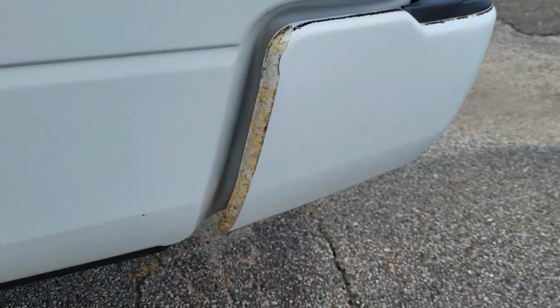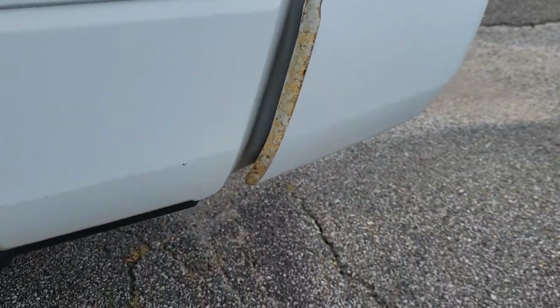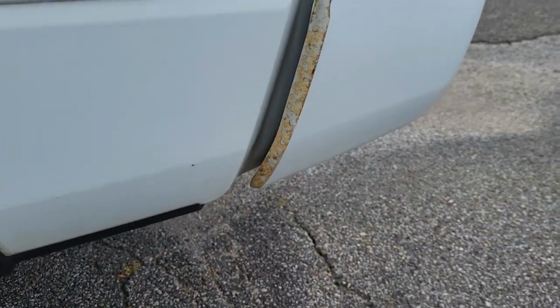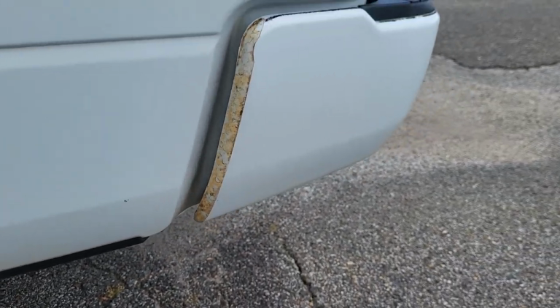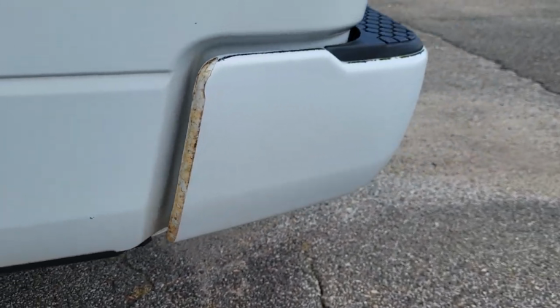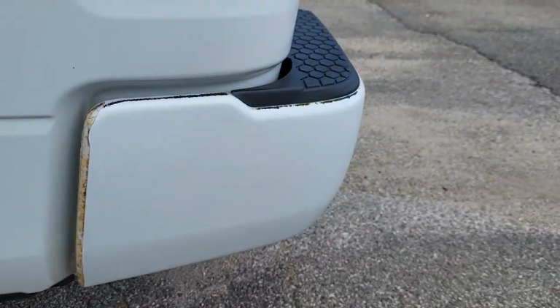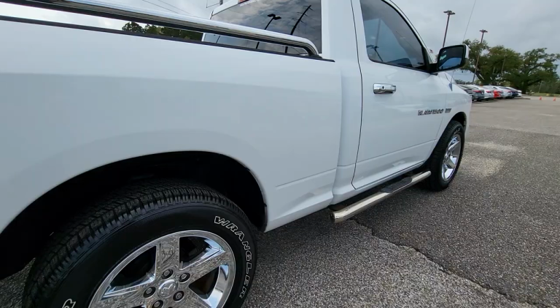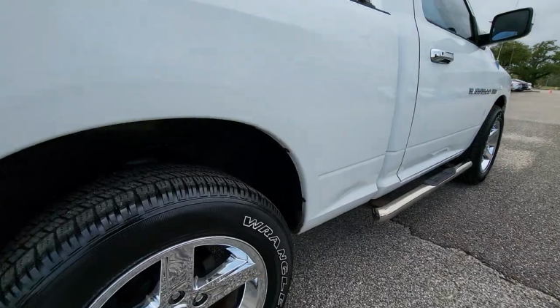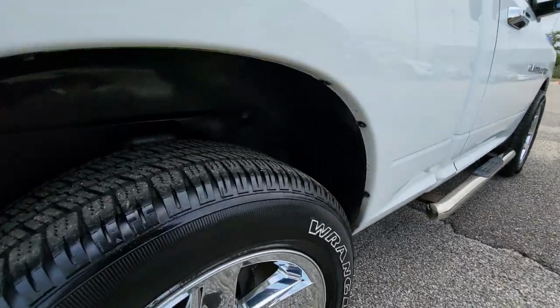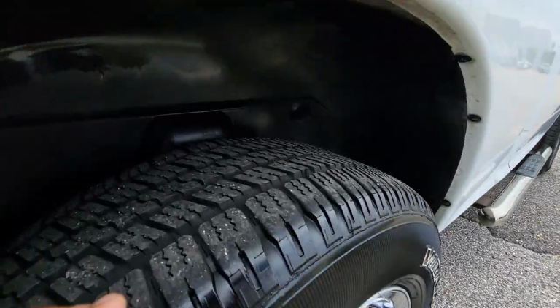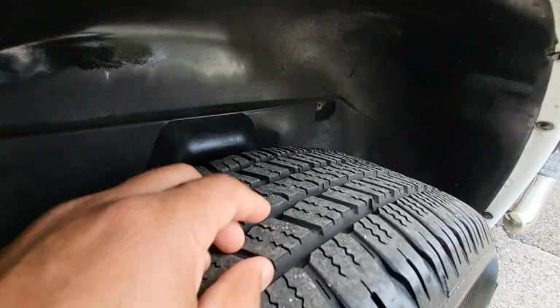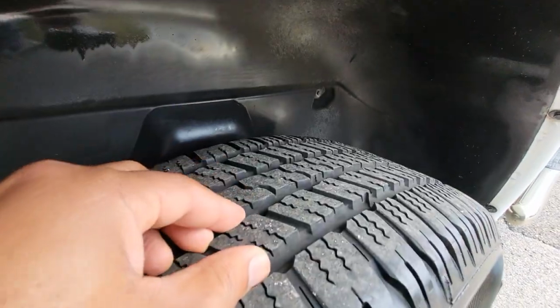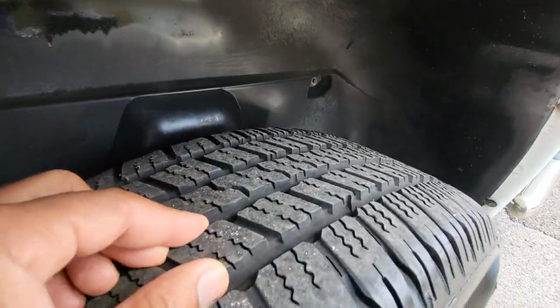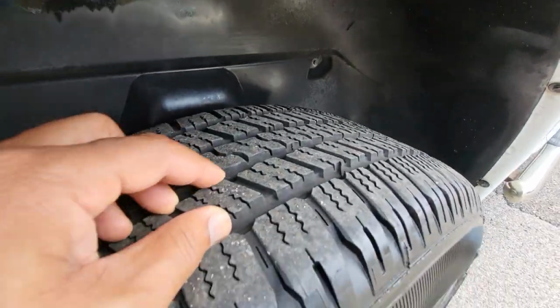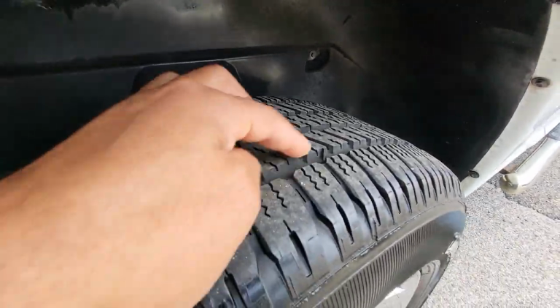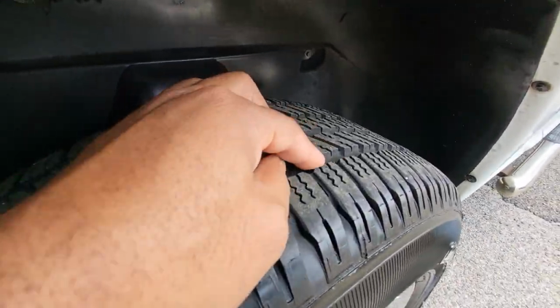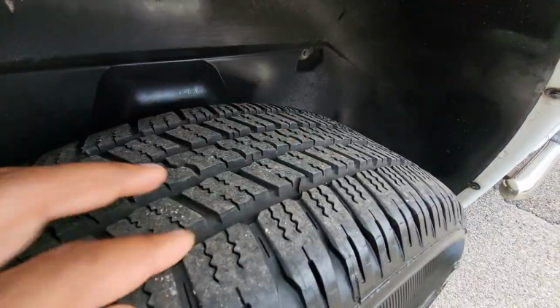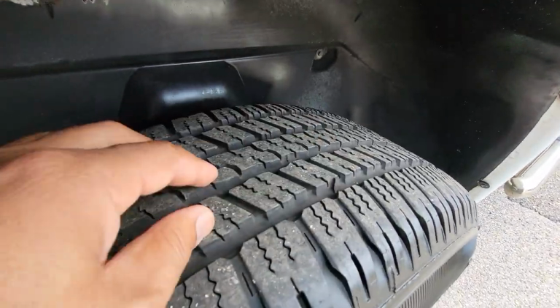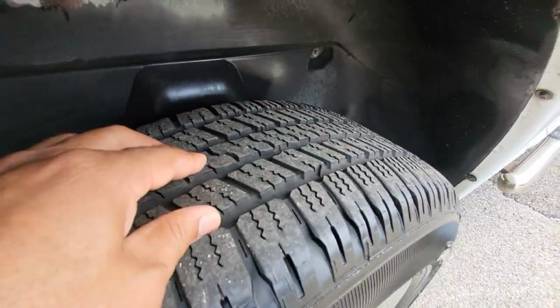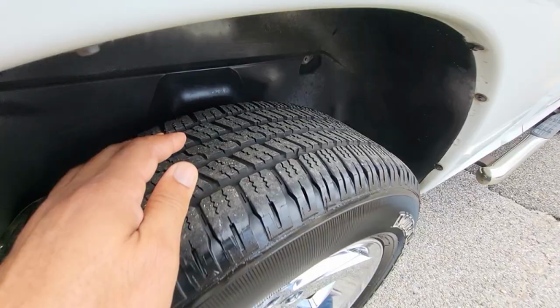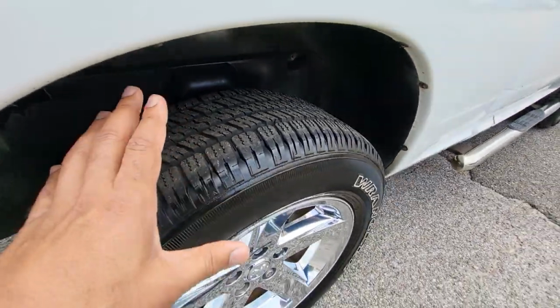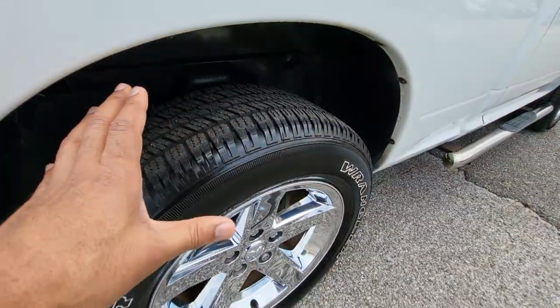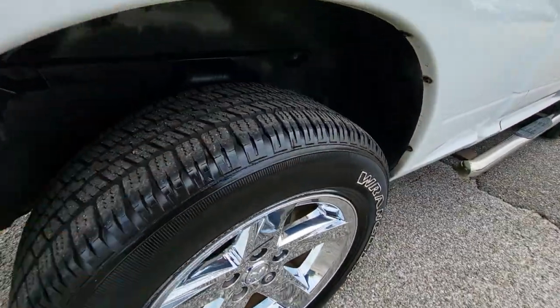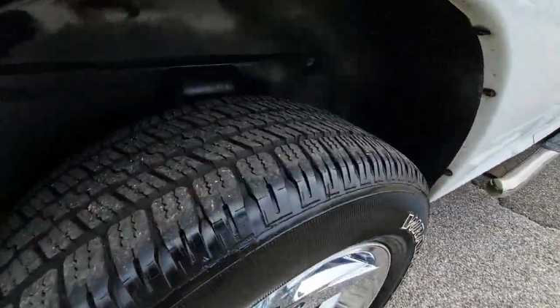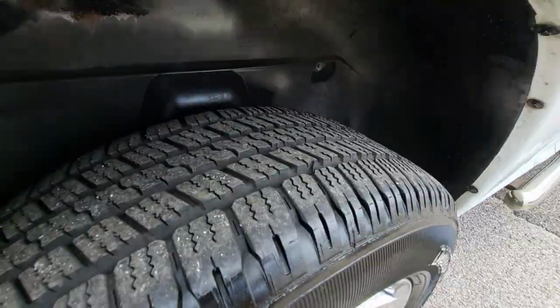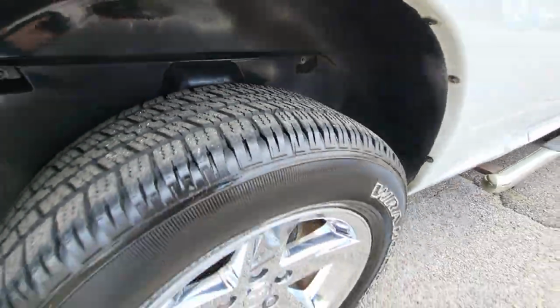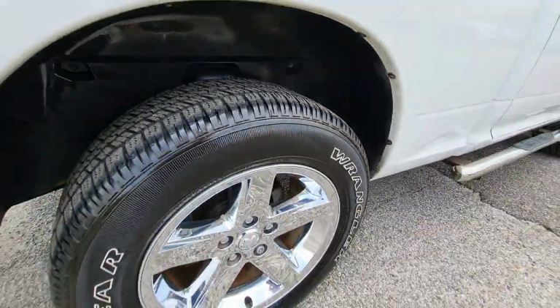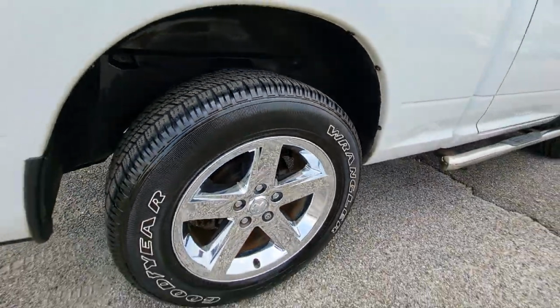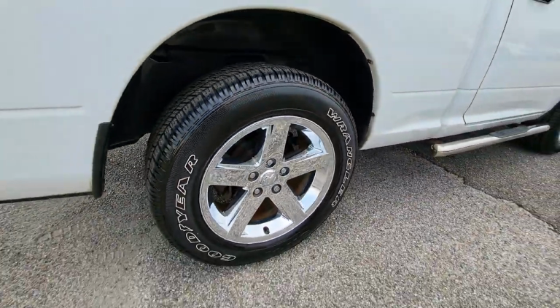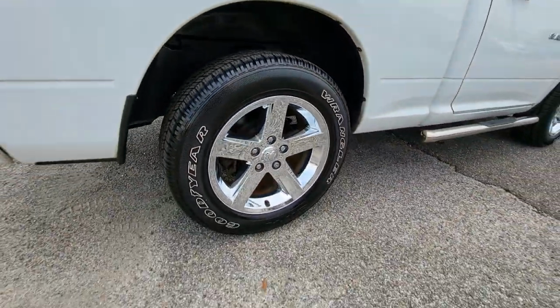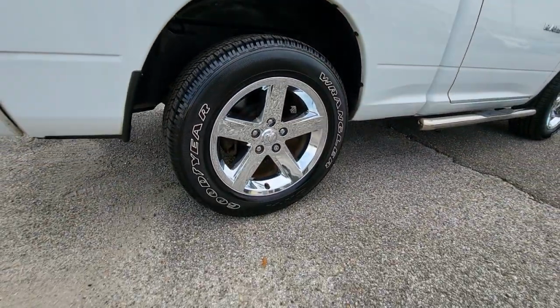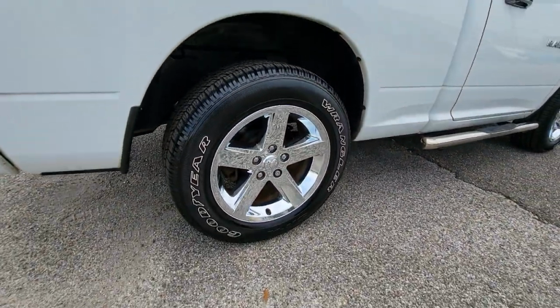Also, the tires on this truck are almost new. They pretty much look new right here, and all four of them have that same amount of tread on them. They are the Goodyear Wrangler tires.